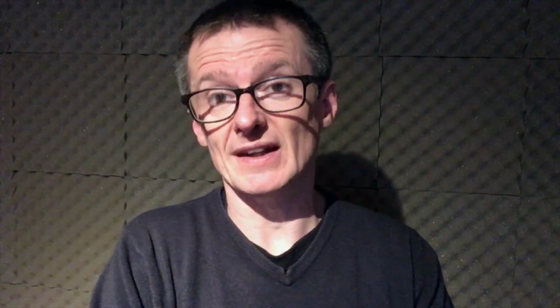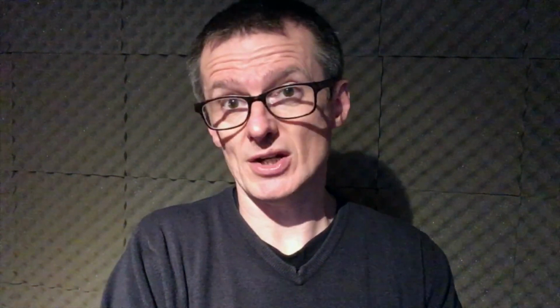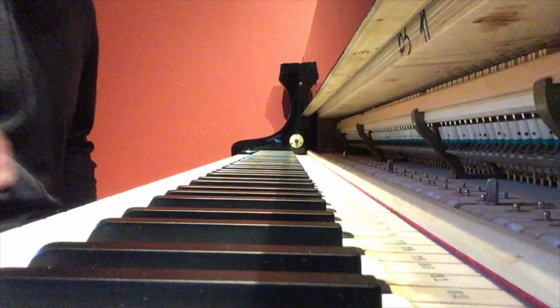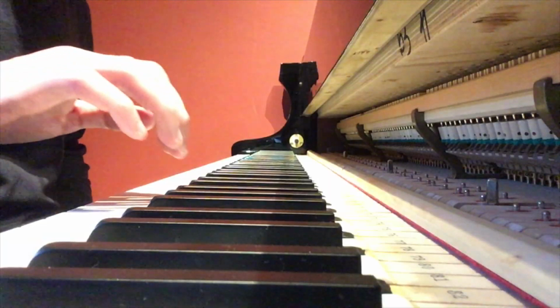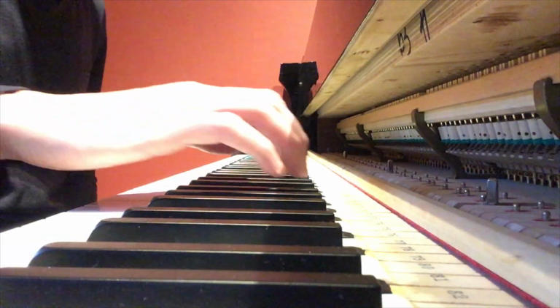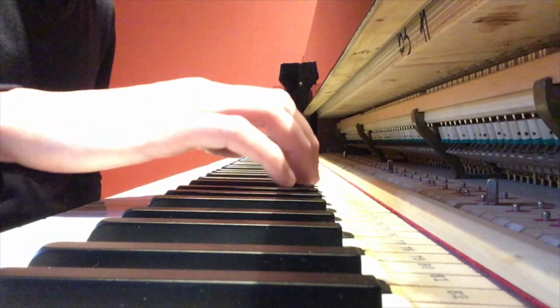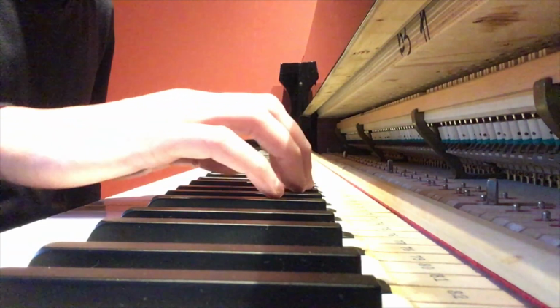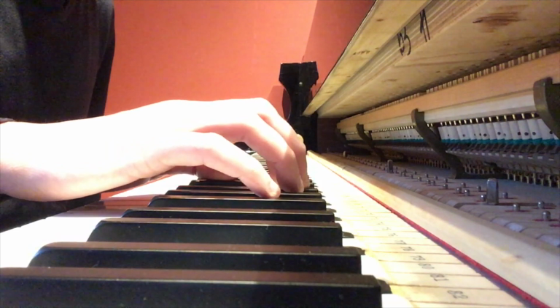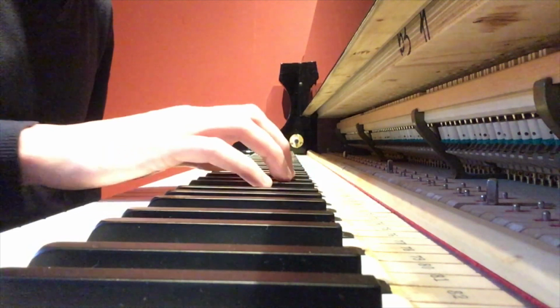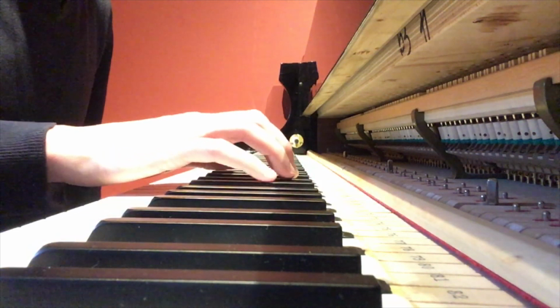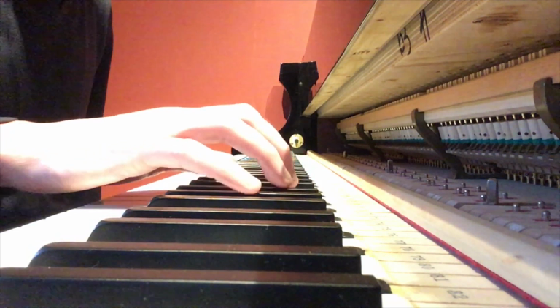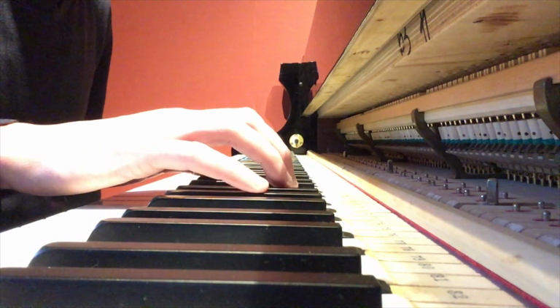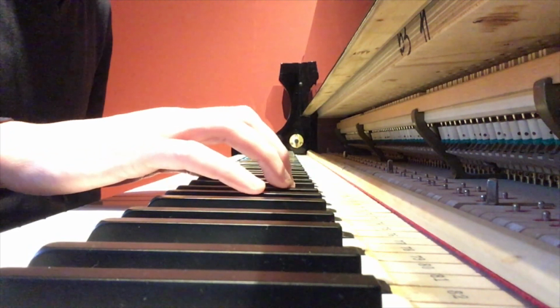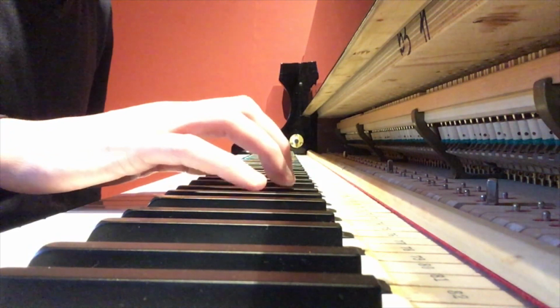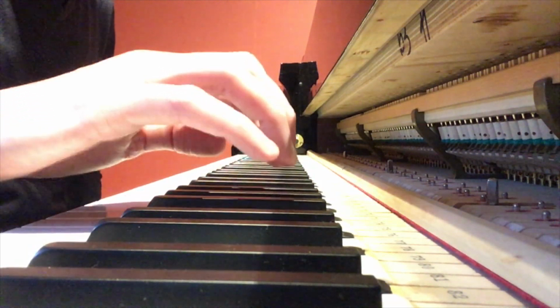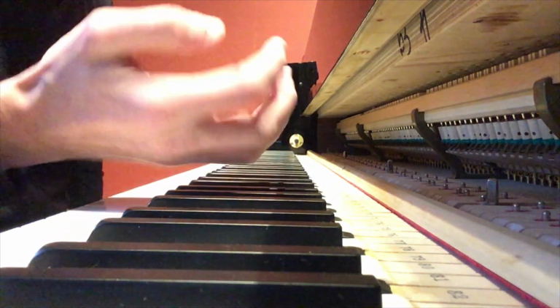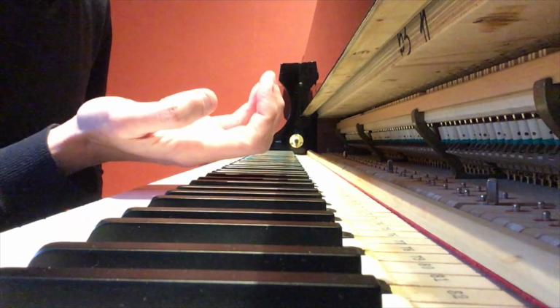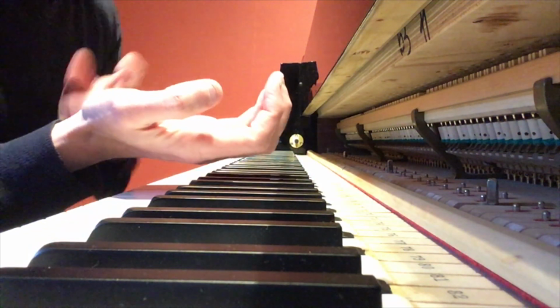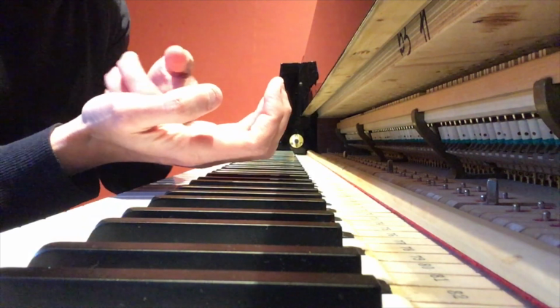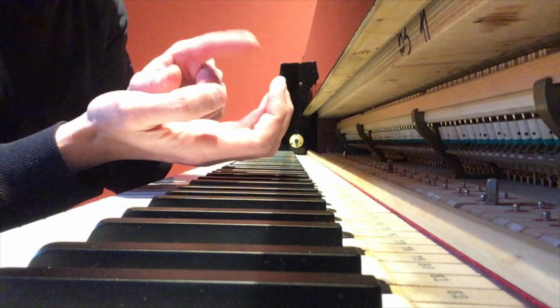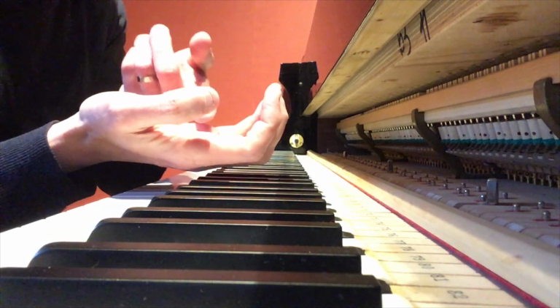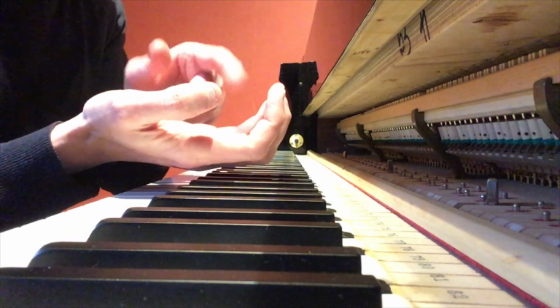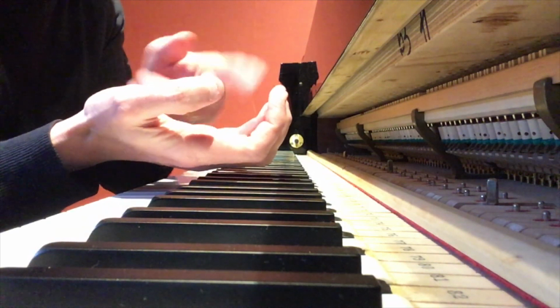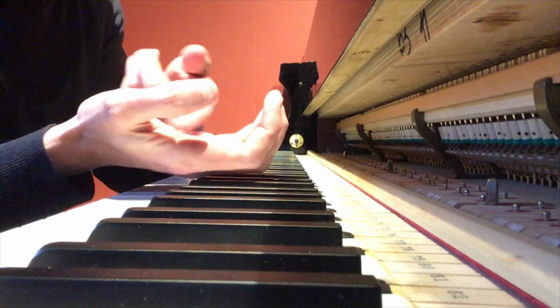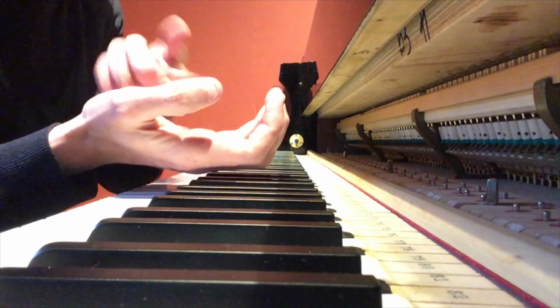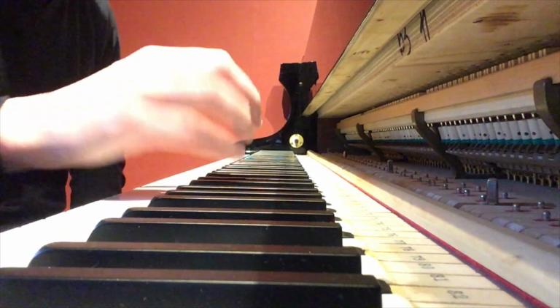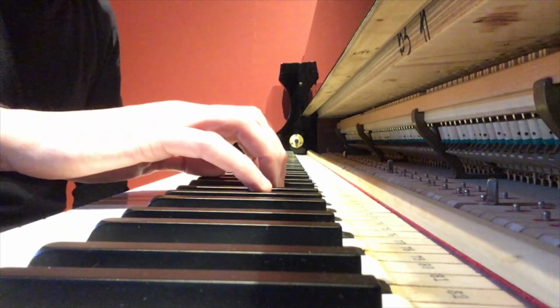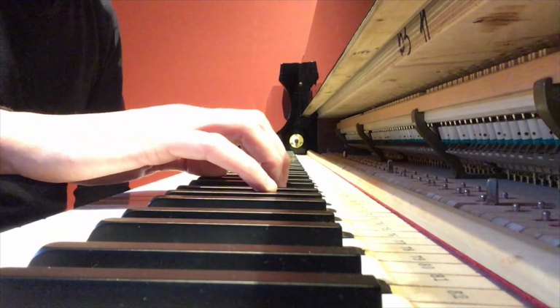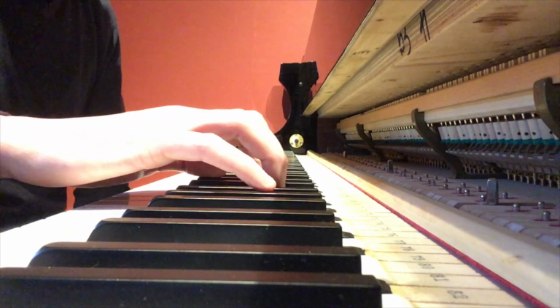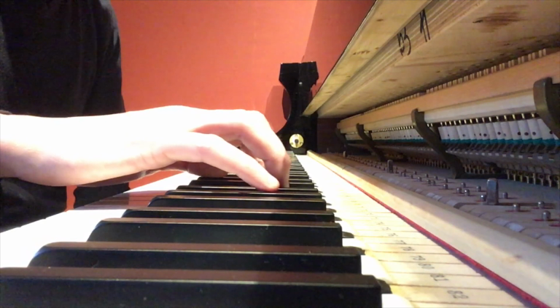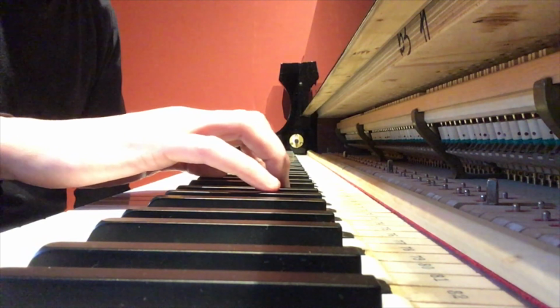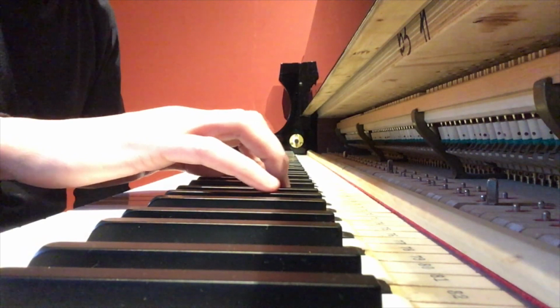The first important thing to know — look at my hands here — we're going to be resting our hands on the black notes. It's really important to have this kind of upside down smiley face. That's a perfect position for the hand for what we're going to do.